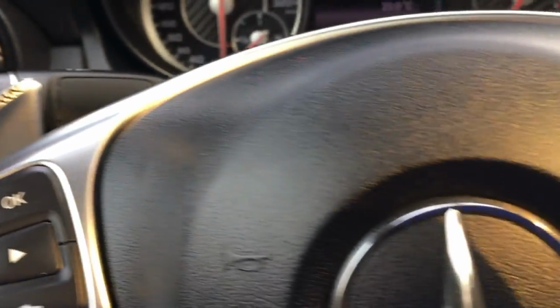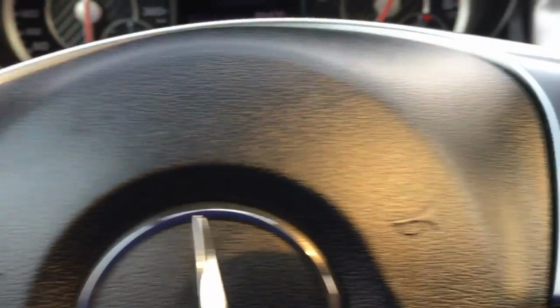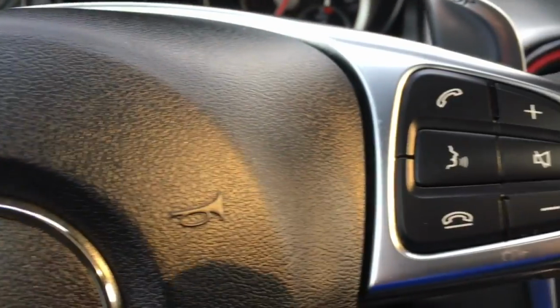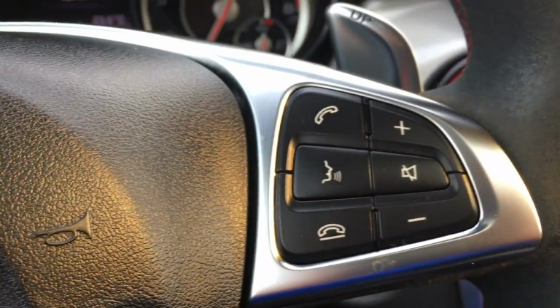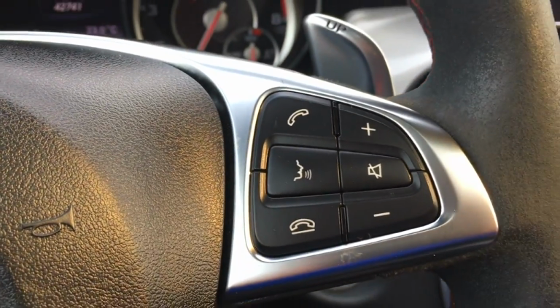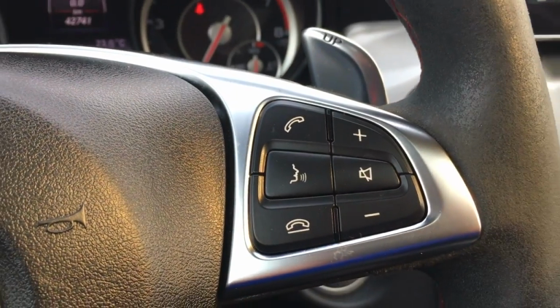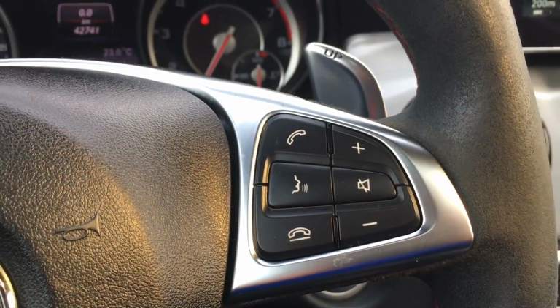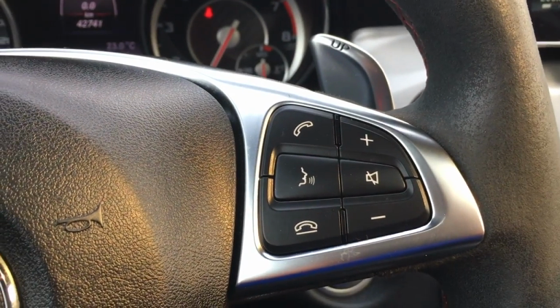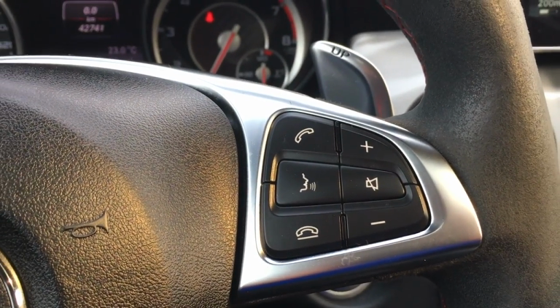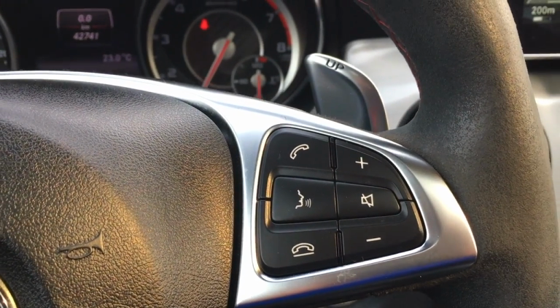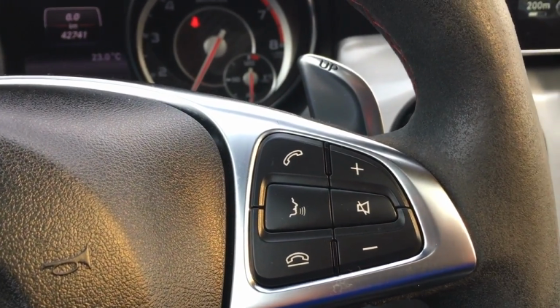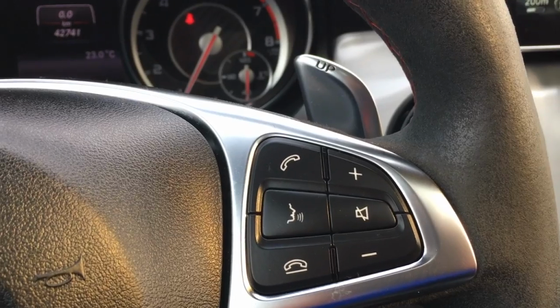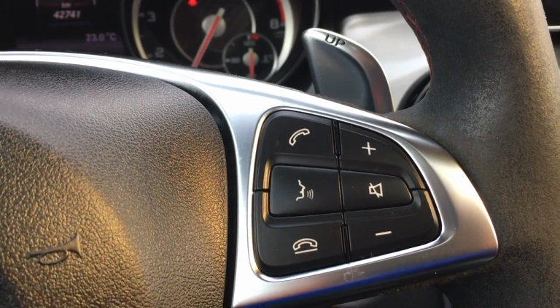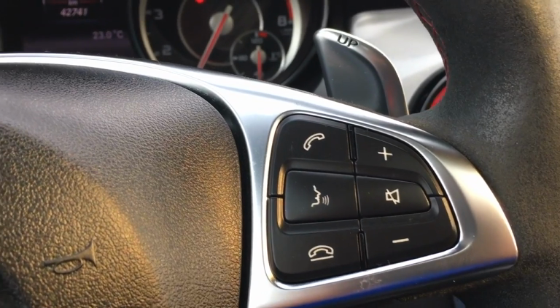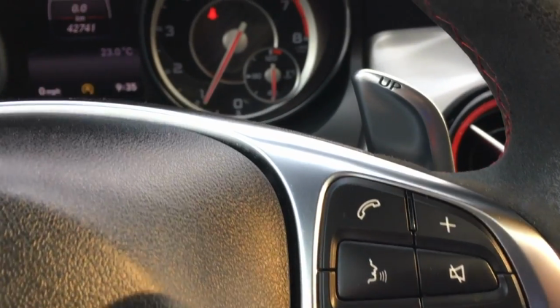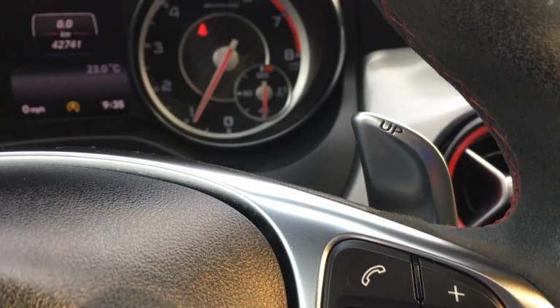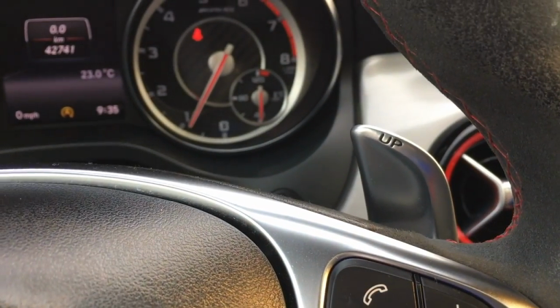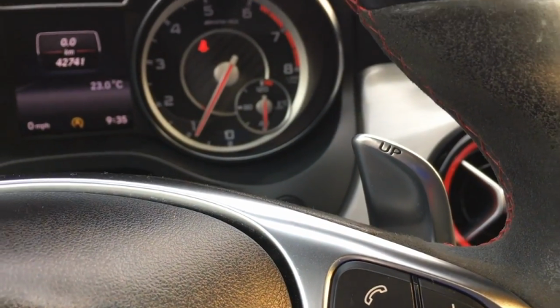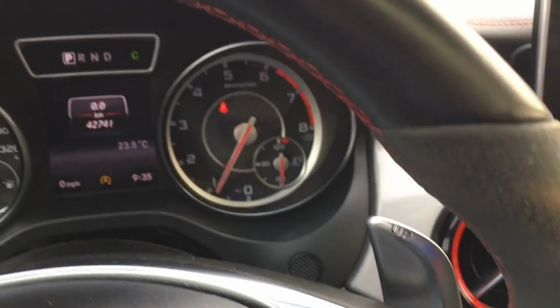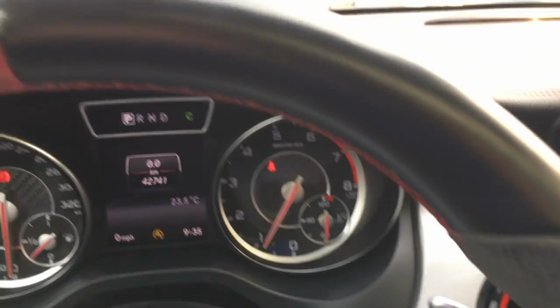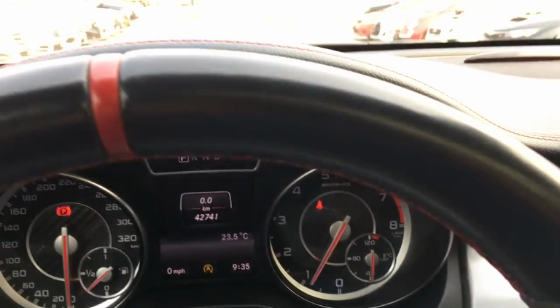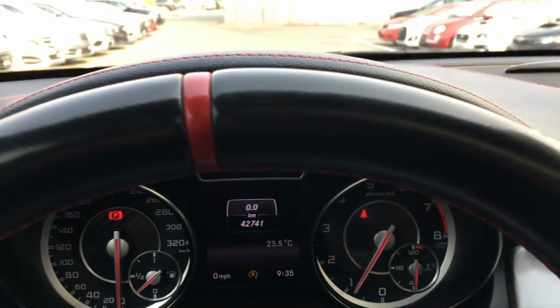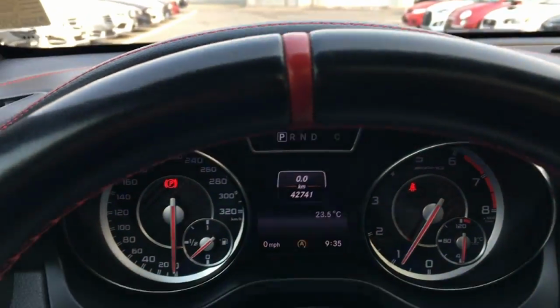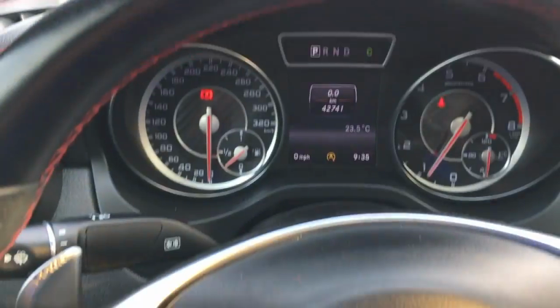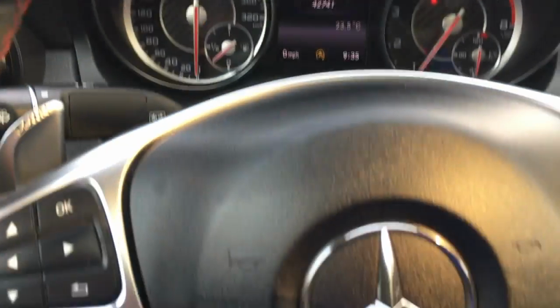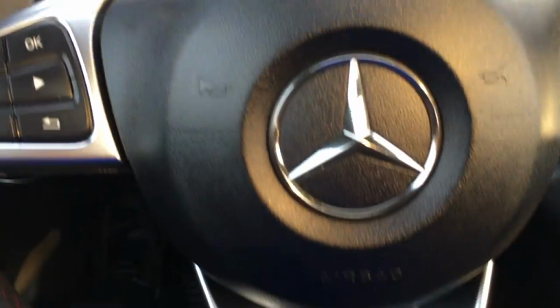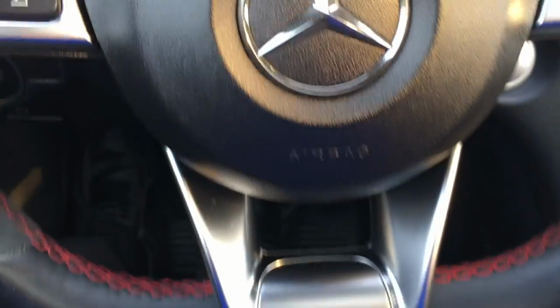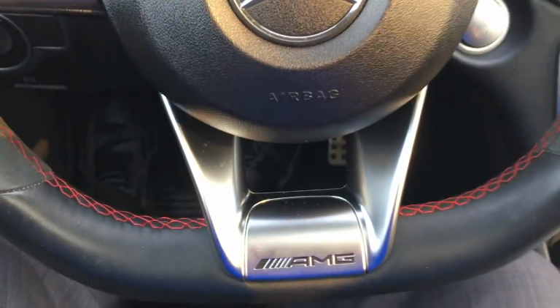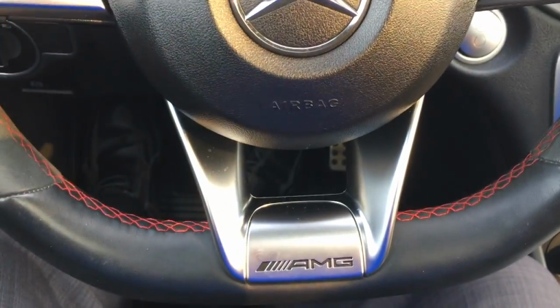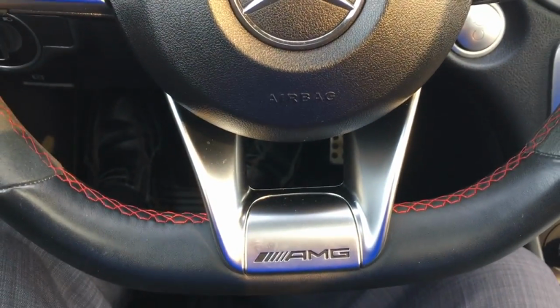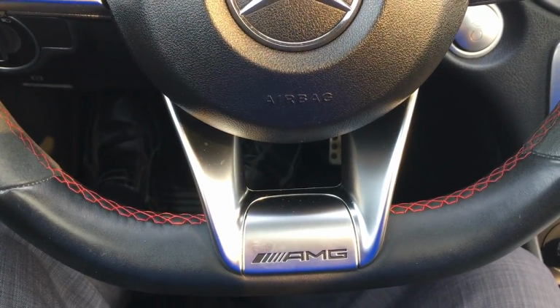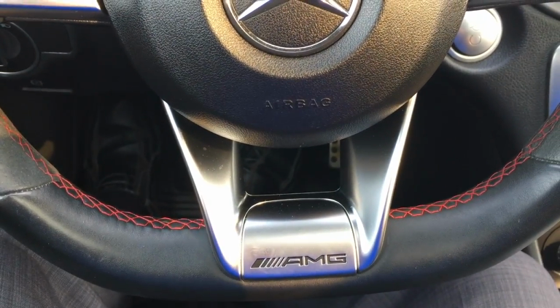On the right hand side of the steering wheel you have all your Bluetooth control settings, your volume settings, your mute settings, your voice command settings, along with the upshift. You do have that nice red stitching on the steering wheel along with the flat bottom and AMG badging on the bottom.